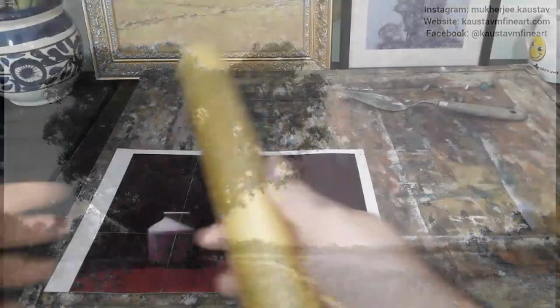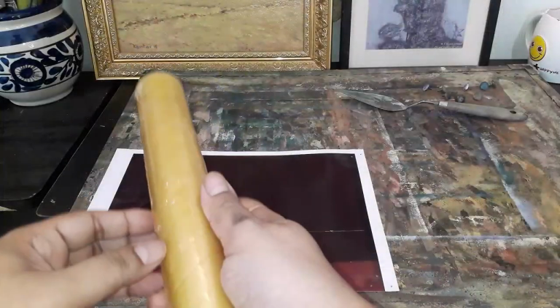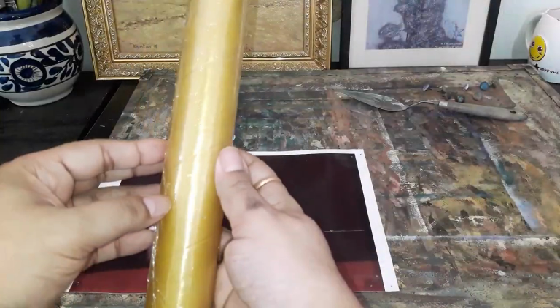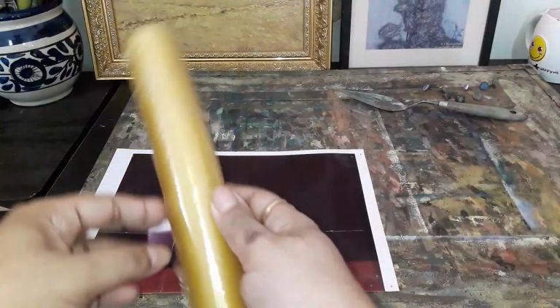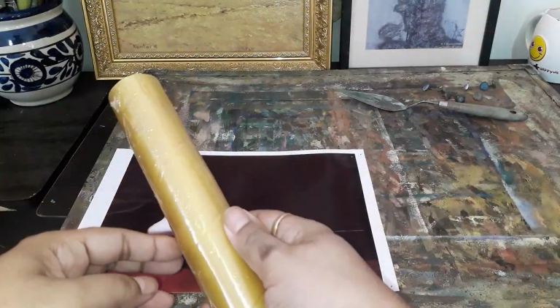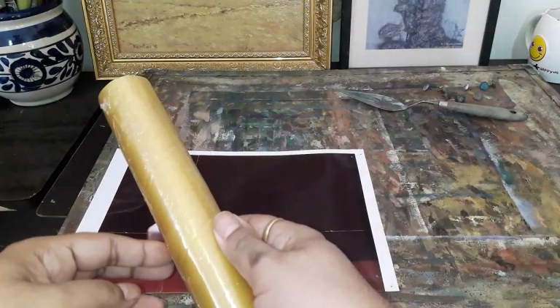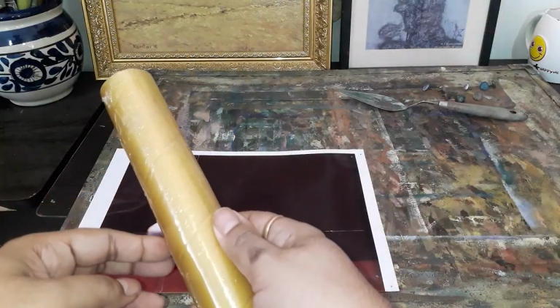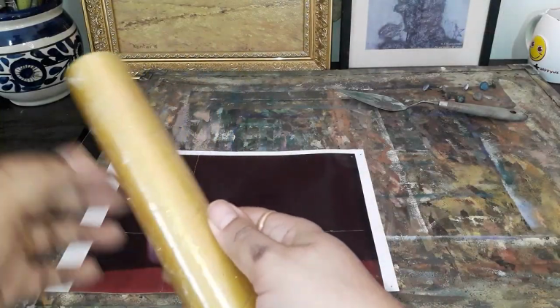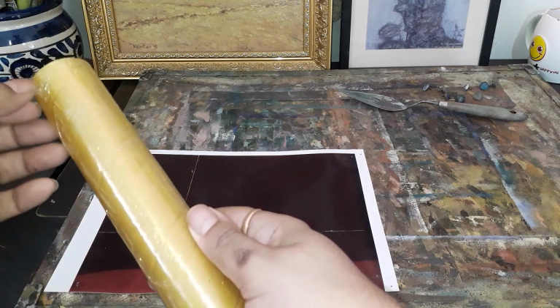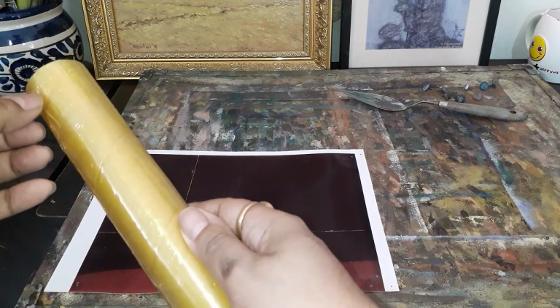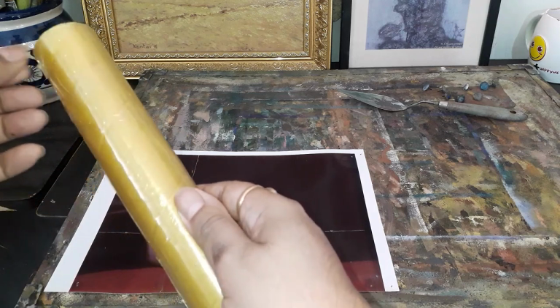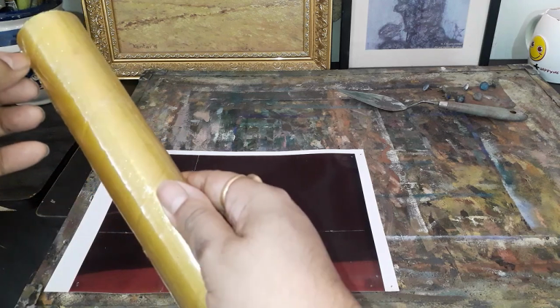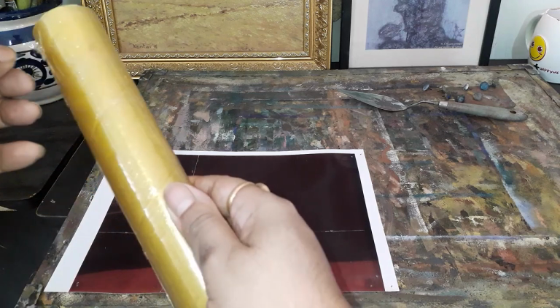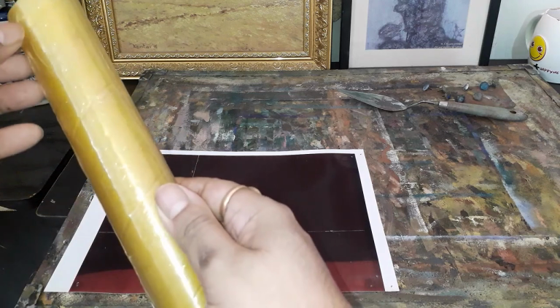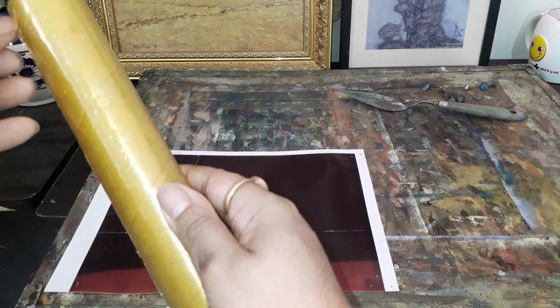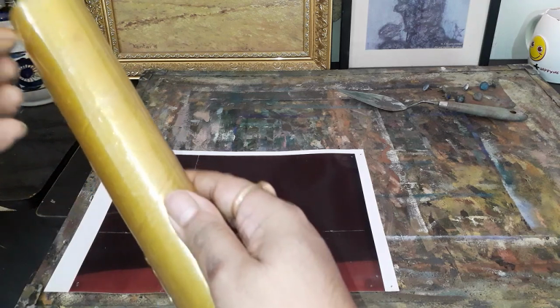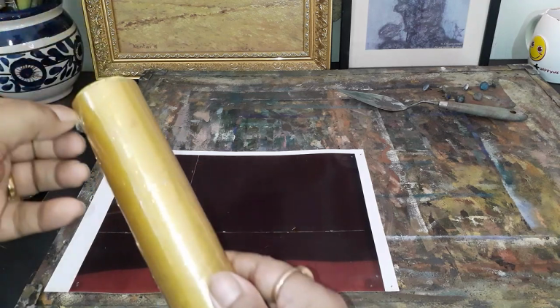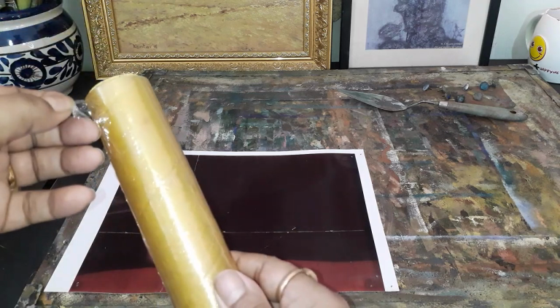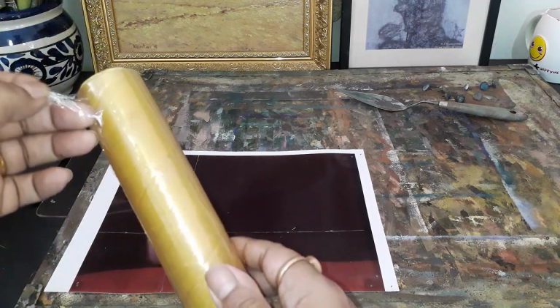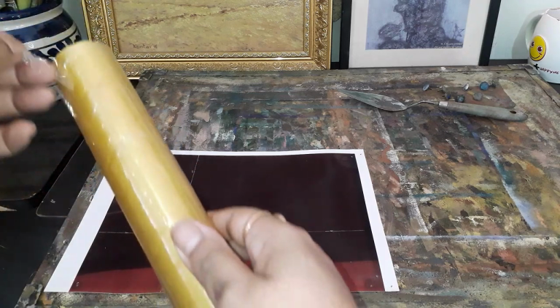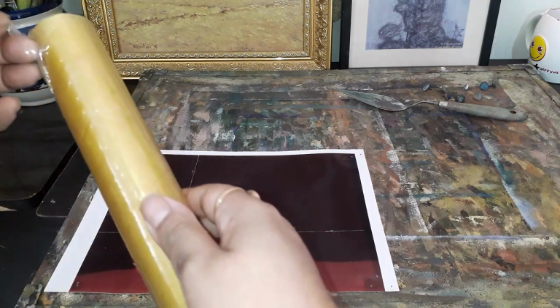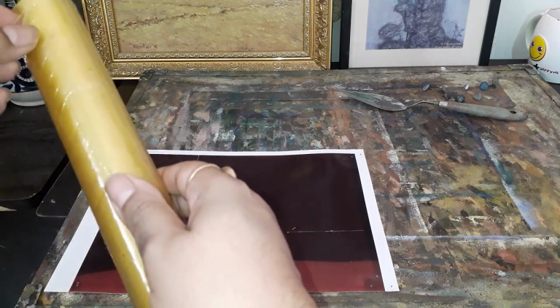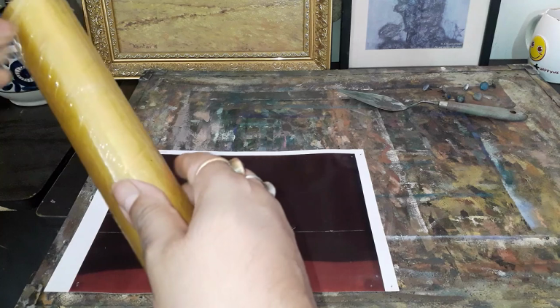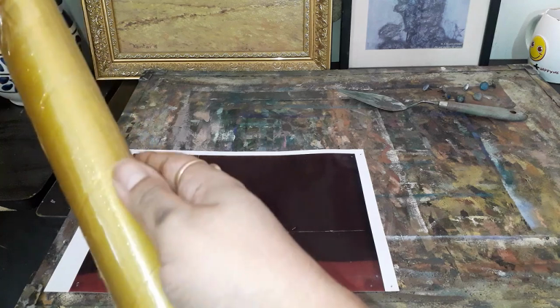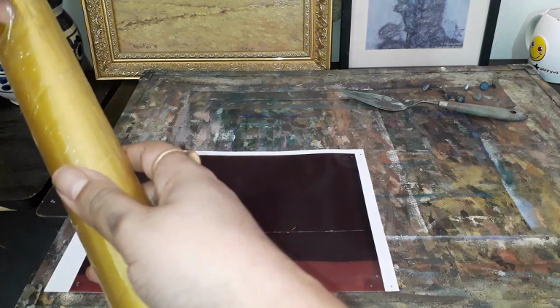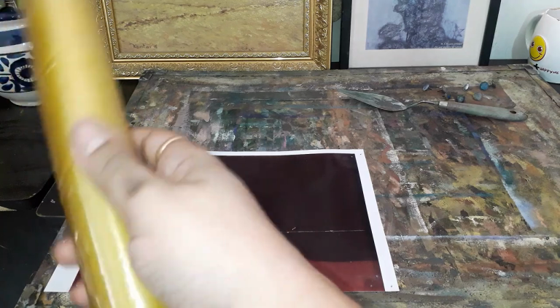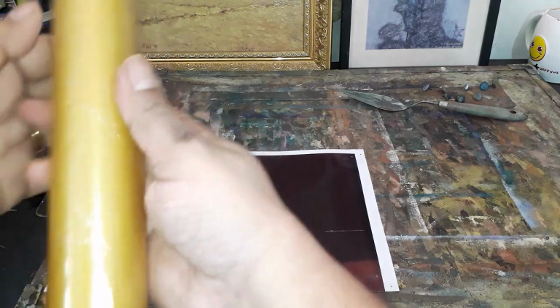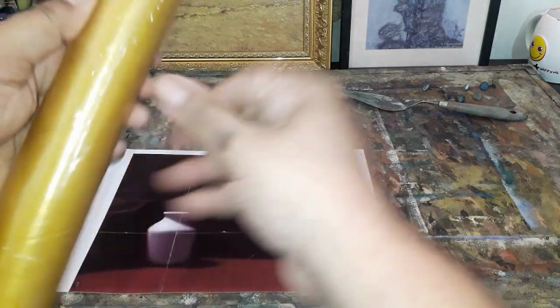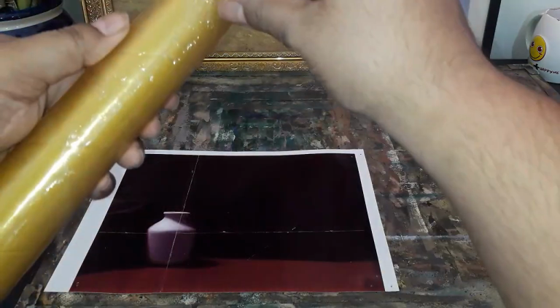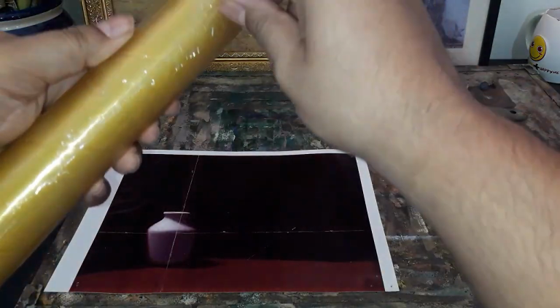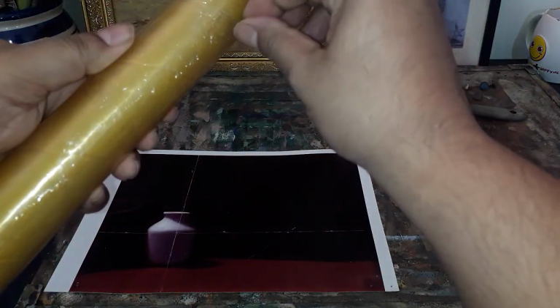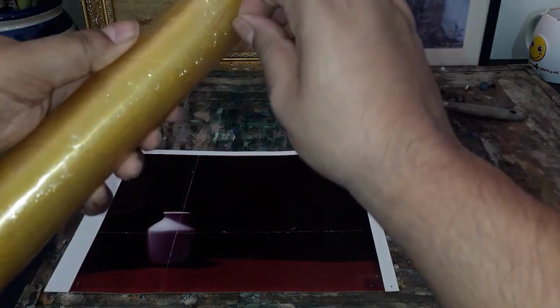To laminate a photograph for color checking purposes, we are going to use a salad dressing plastic food wrap and we are going to cover the photograph with that.